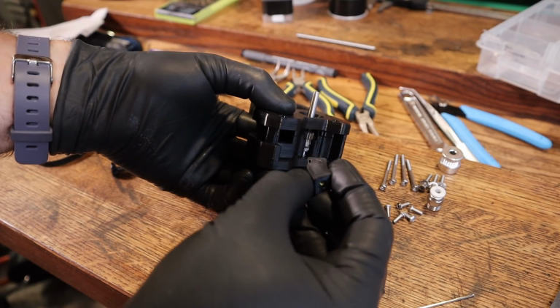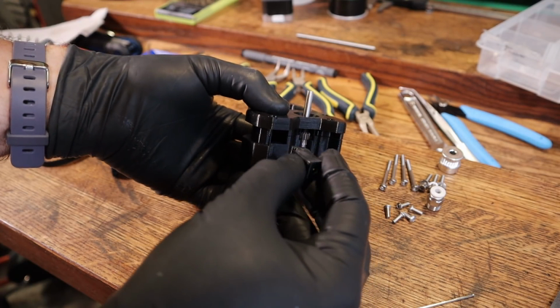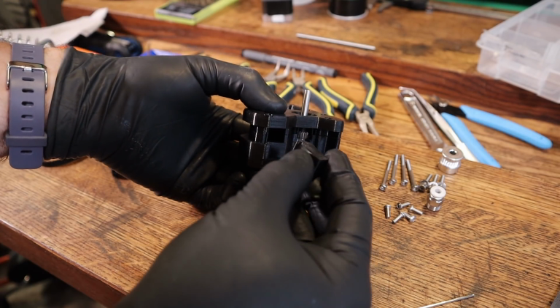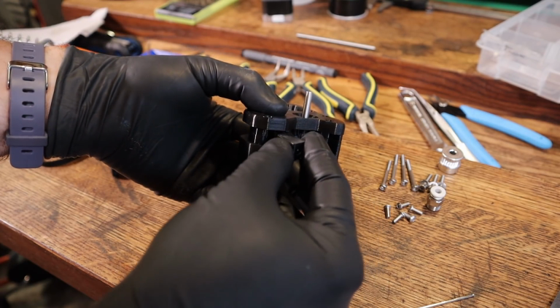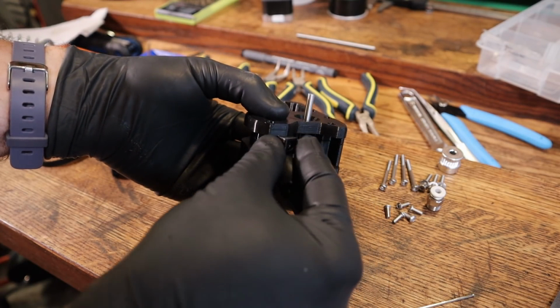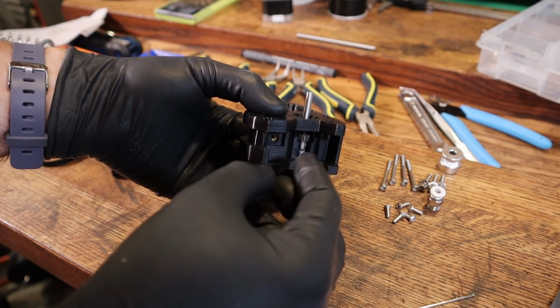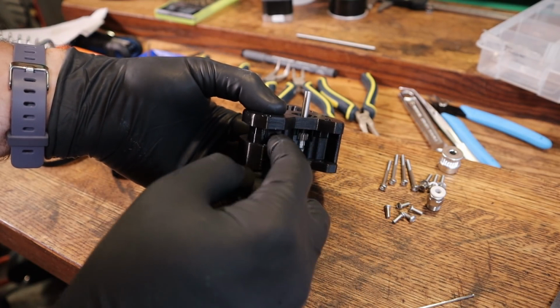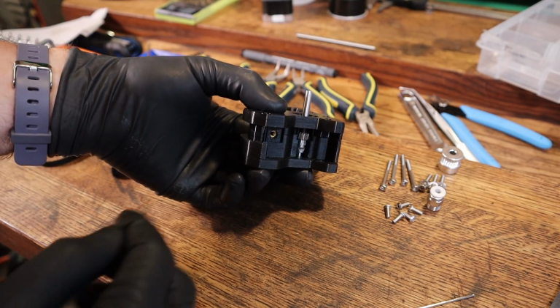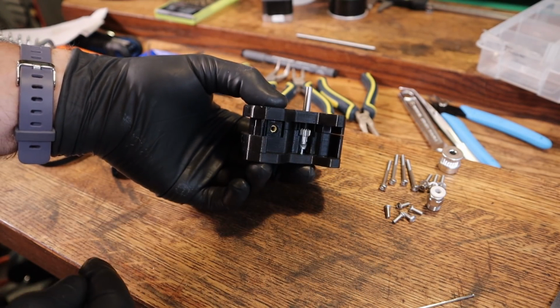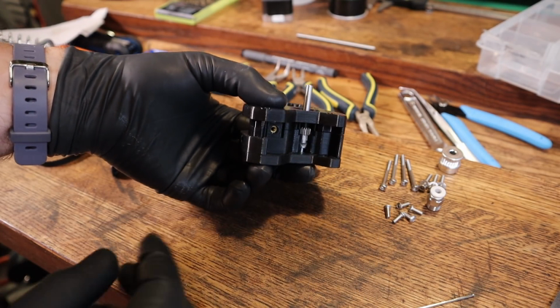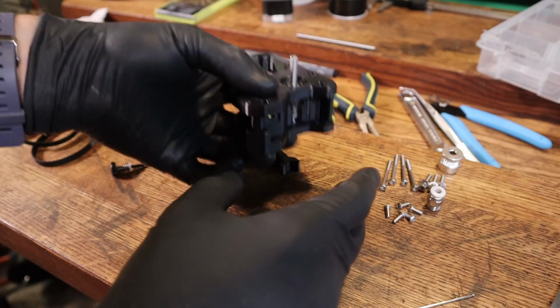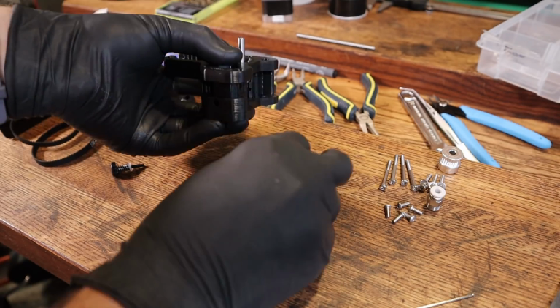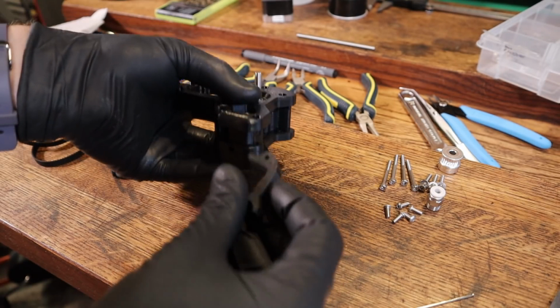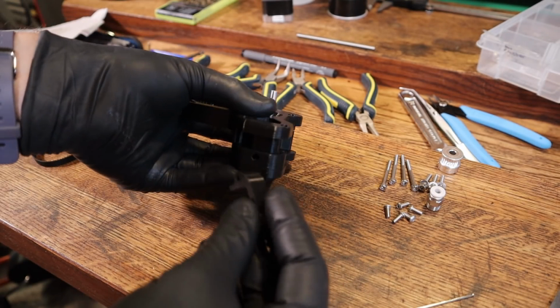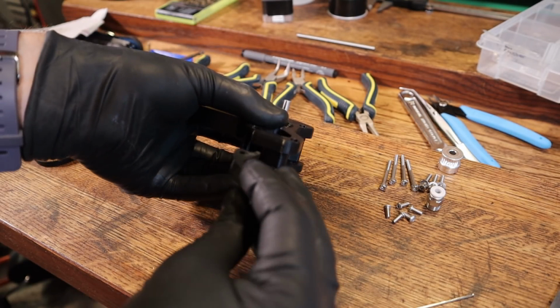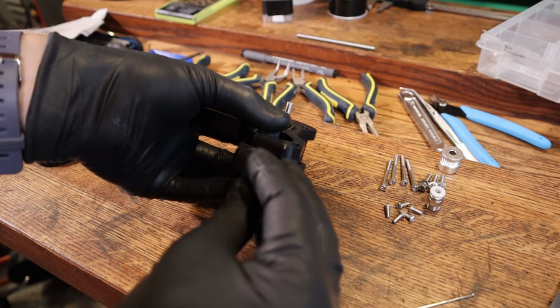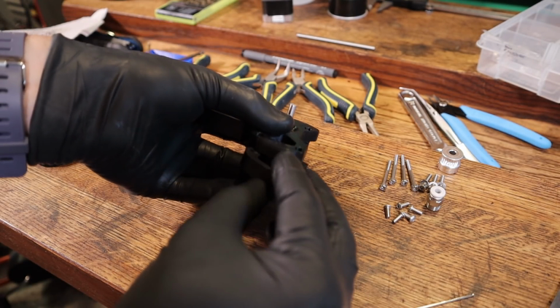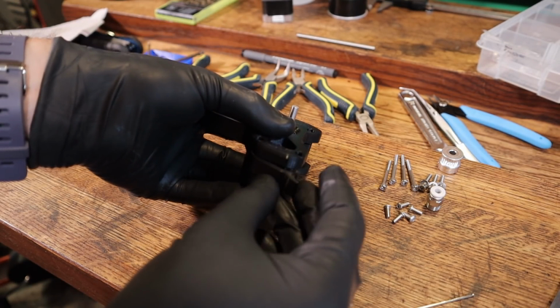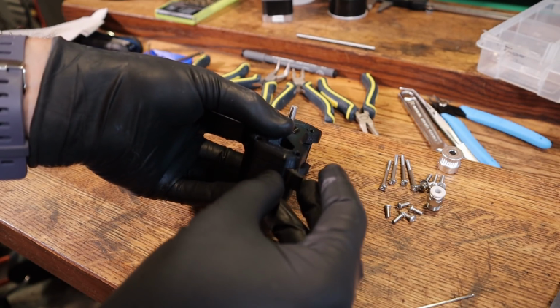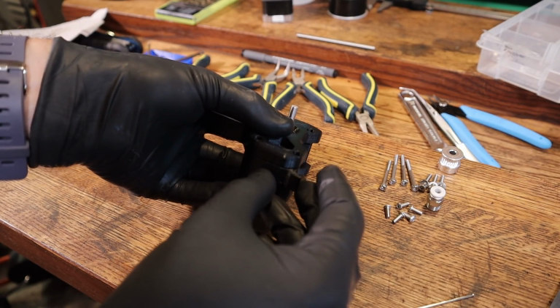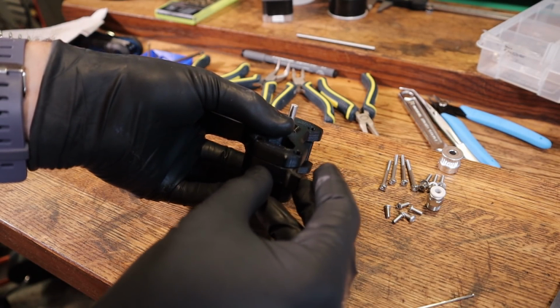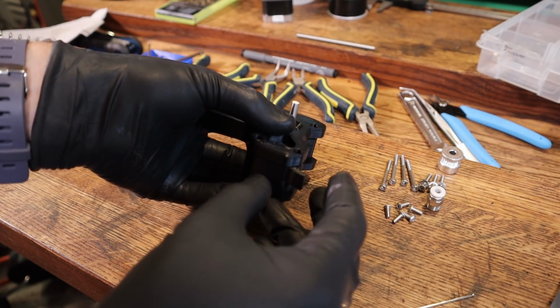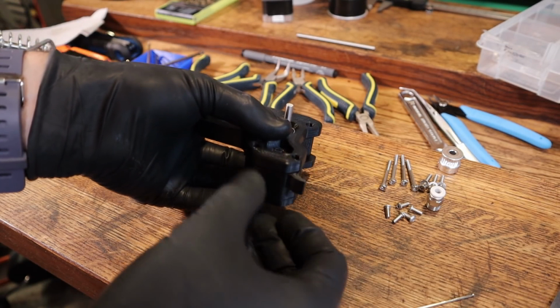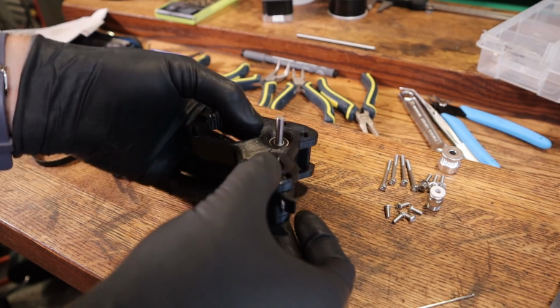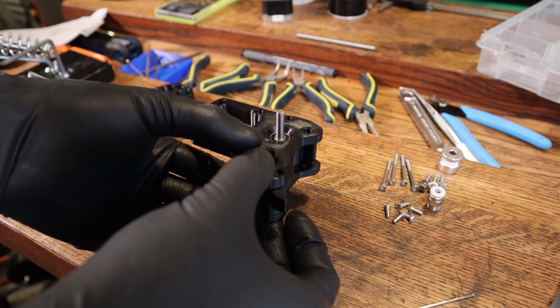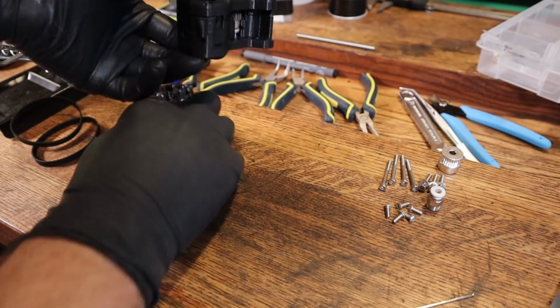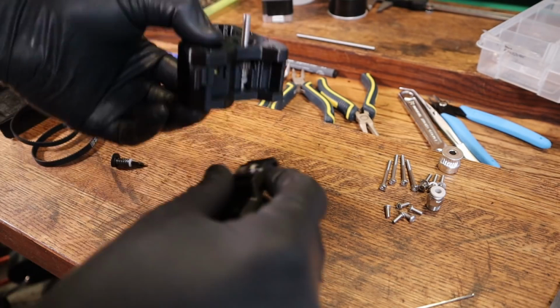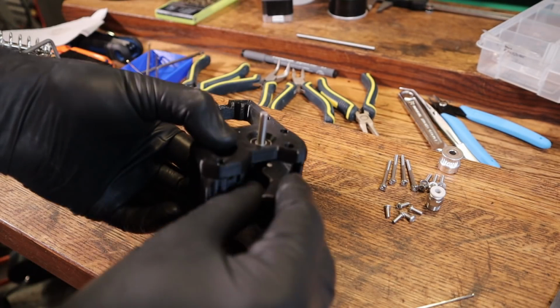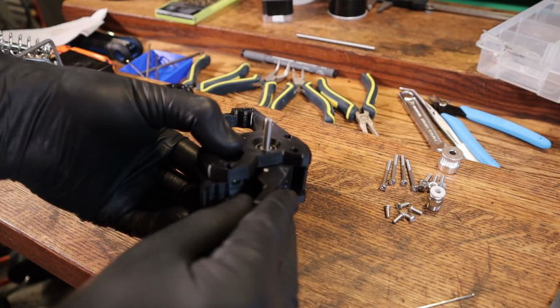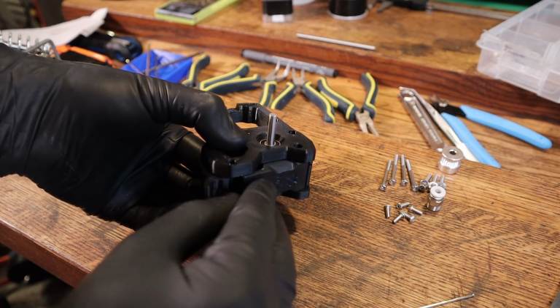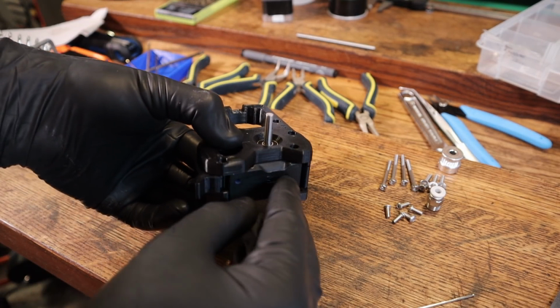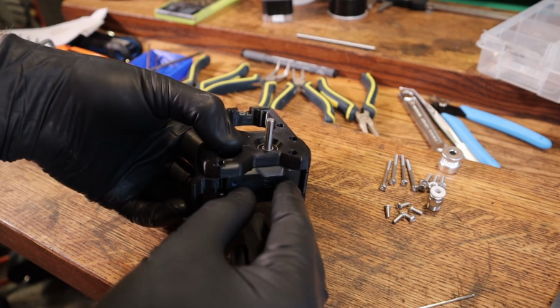The small floating pusher and latch did give me some trouble — I think due to elephant's foot throwing off the tight tolerances. I ended up compensating for elephant's foot in Cura and that seemed to work out well for these parts on the second attempt.